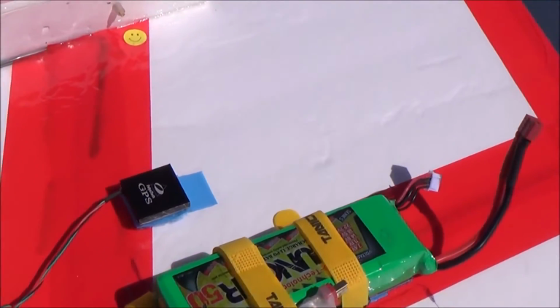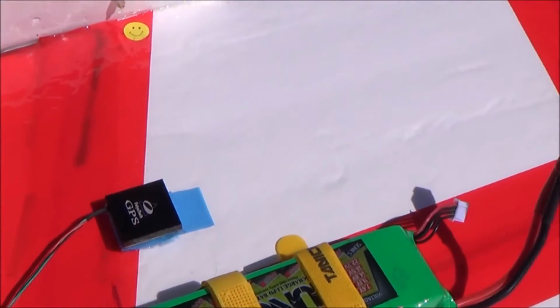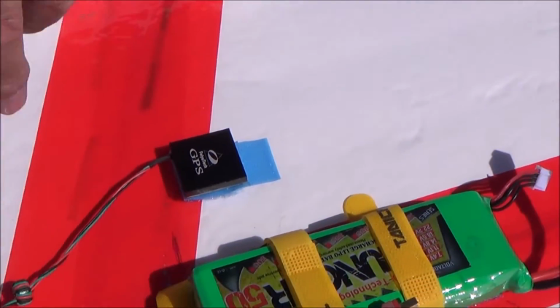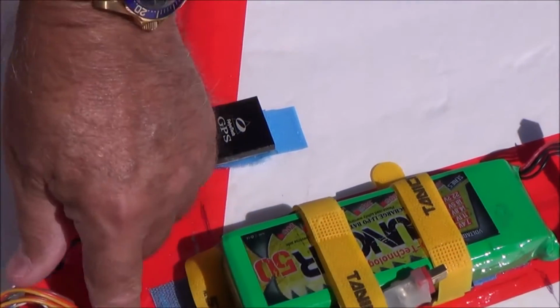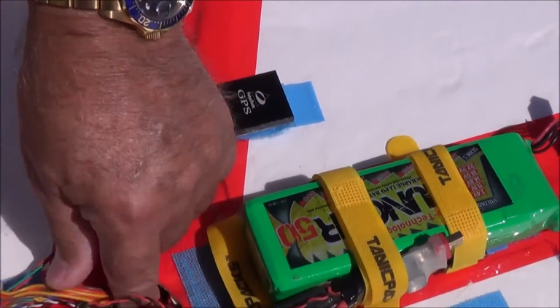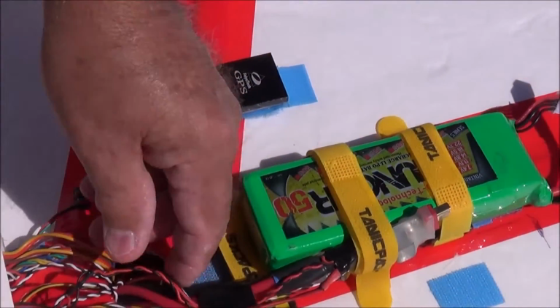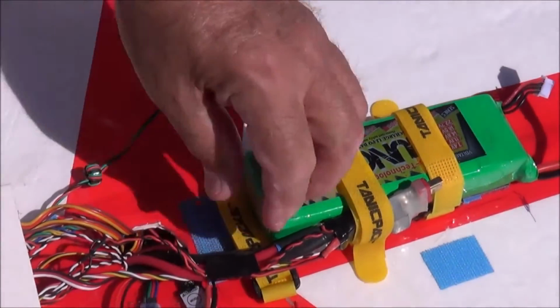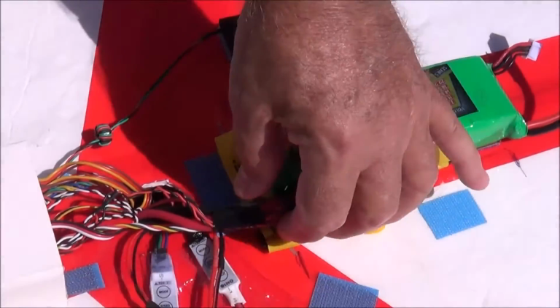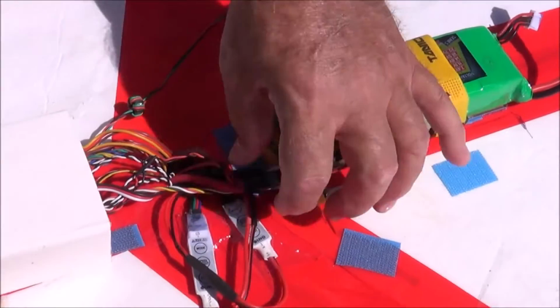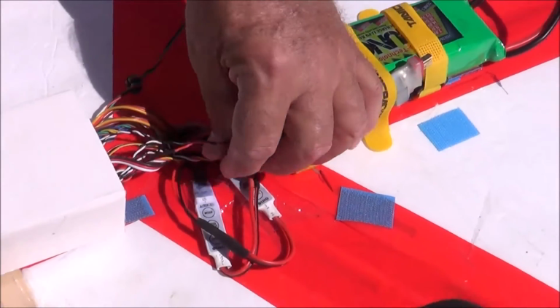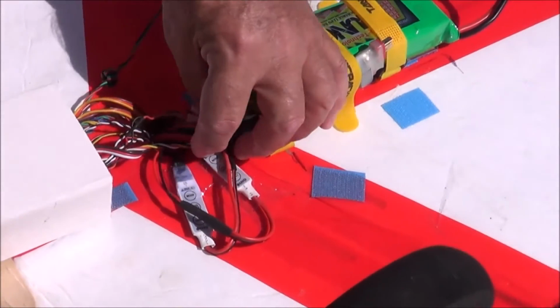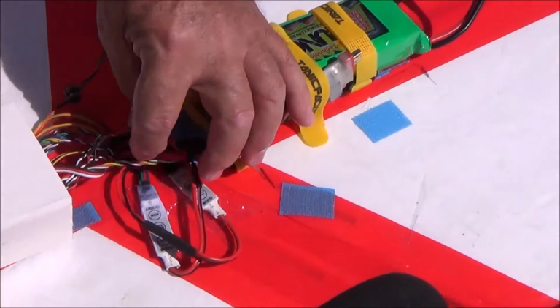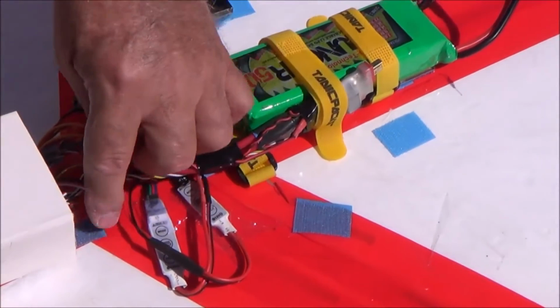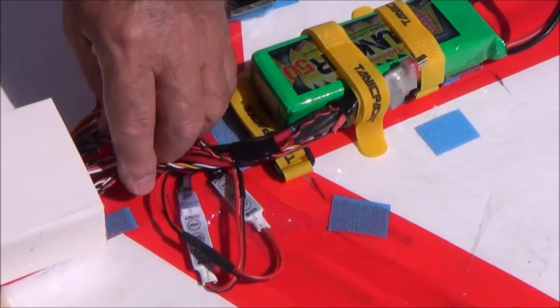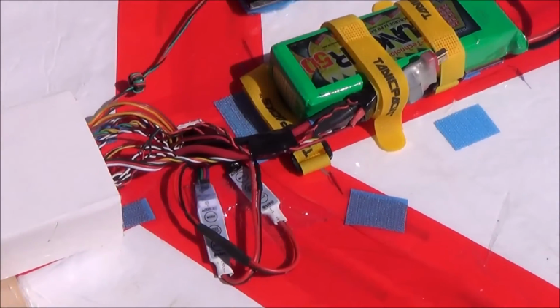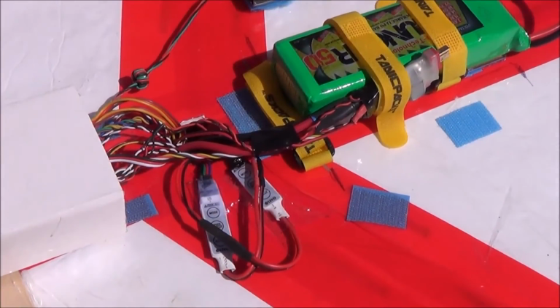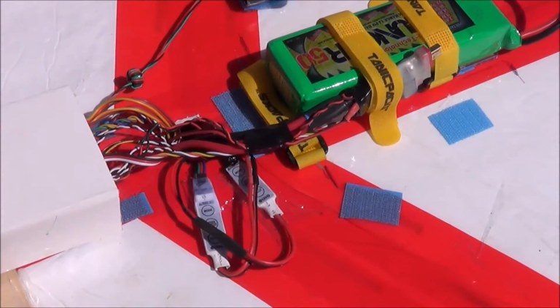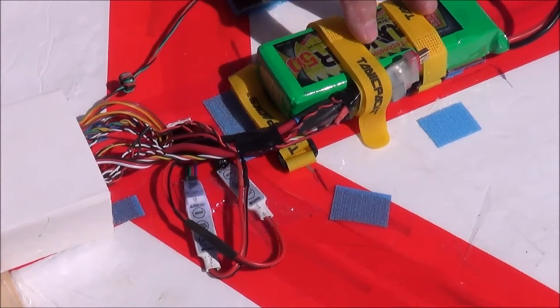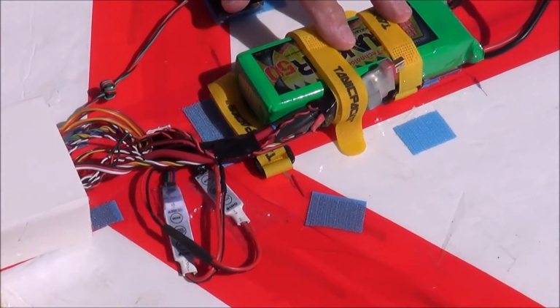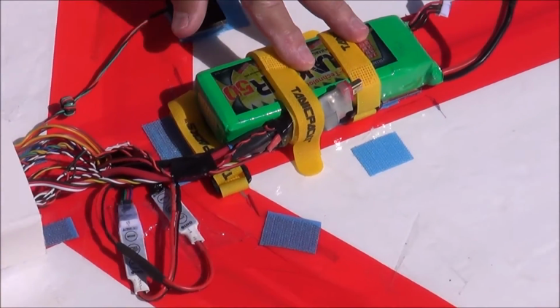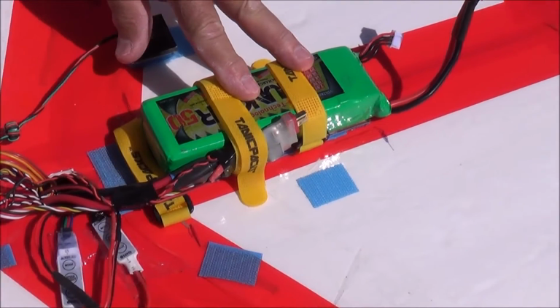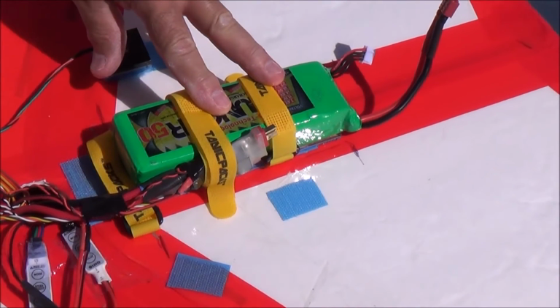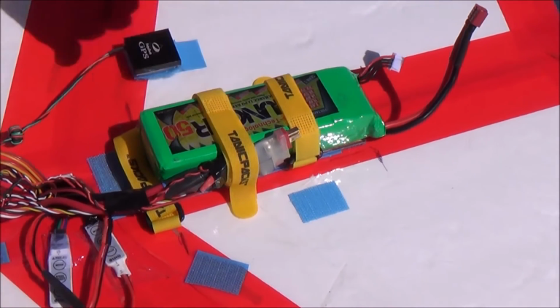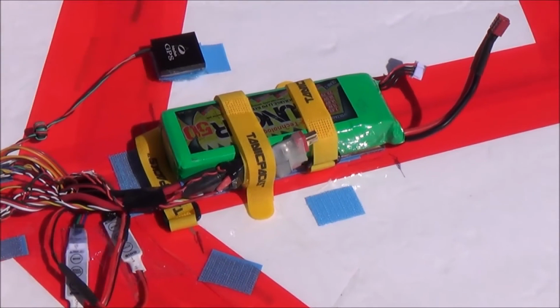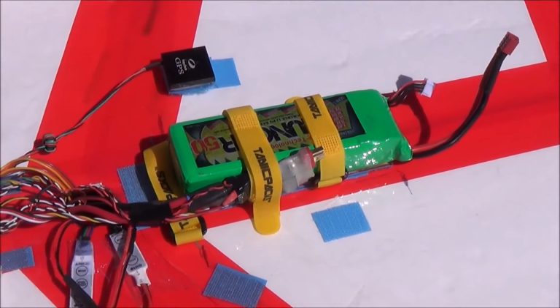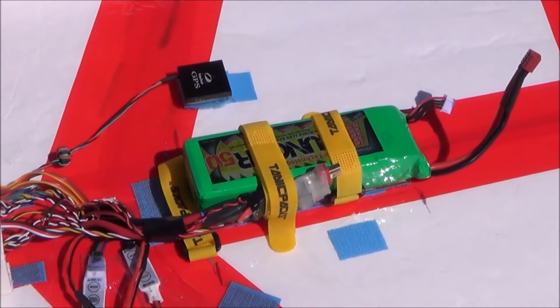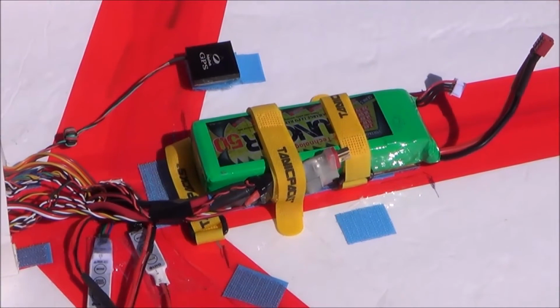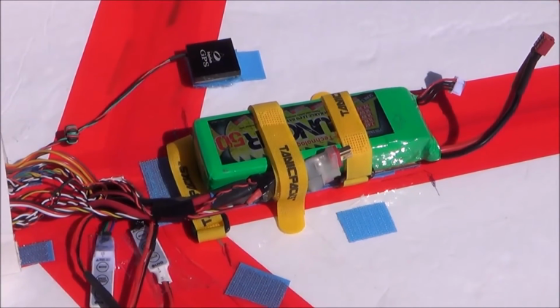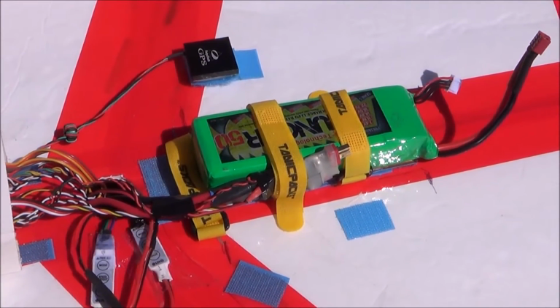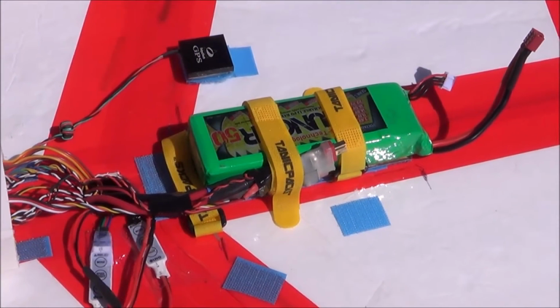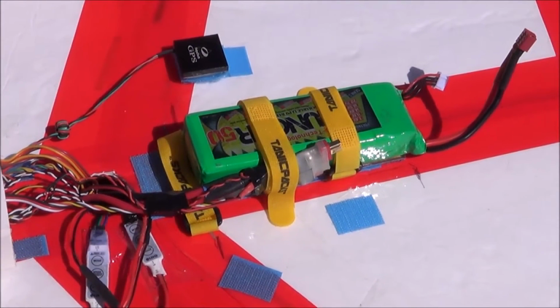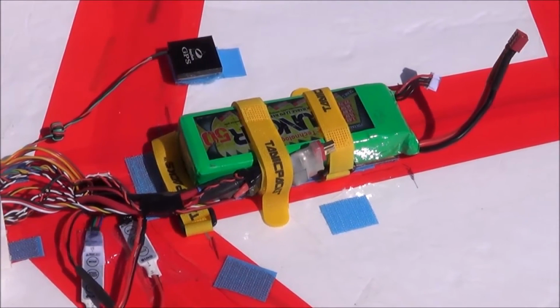All the wiring is inside the wing — quite a bit of wiring for the autopilot. This is a 5000mAh 3-cell and I think we flew about 15-18 minutes on it, maybe a little longer.